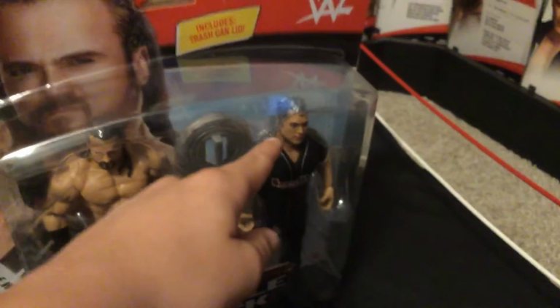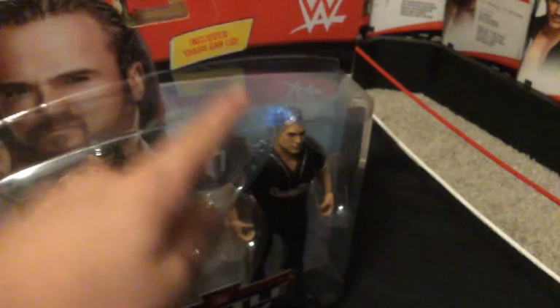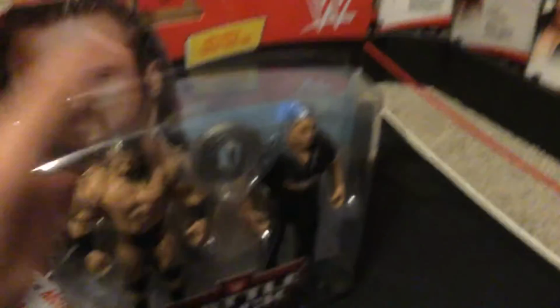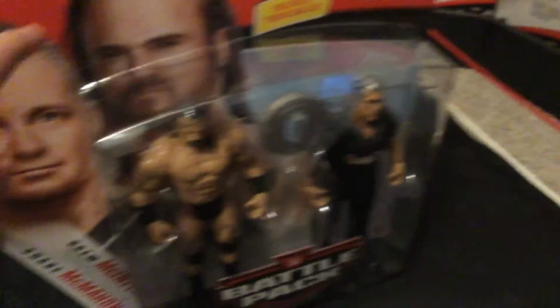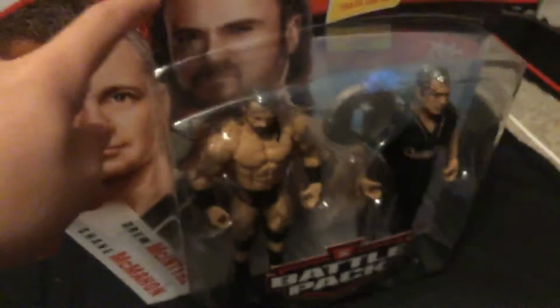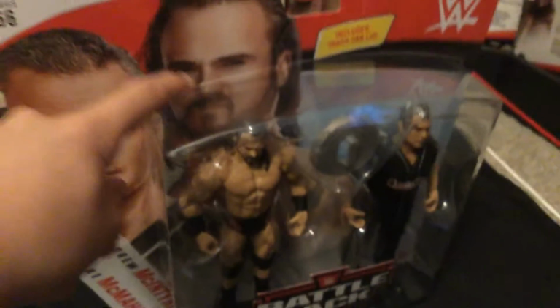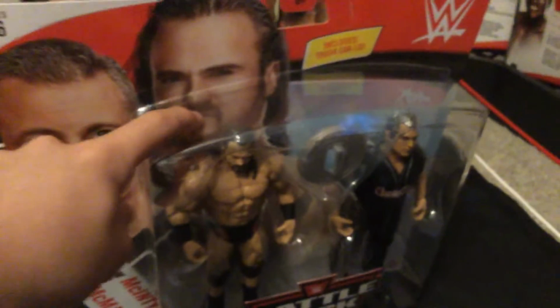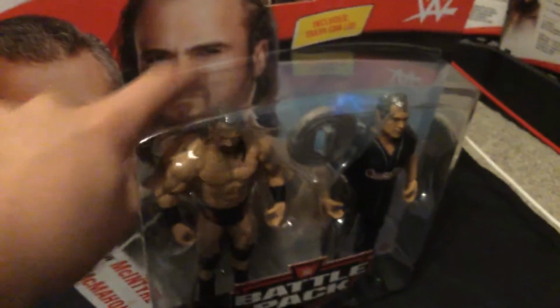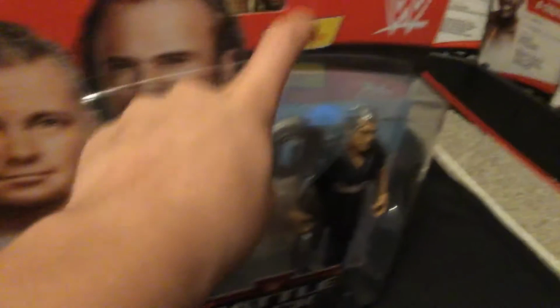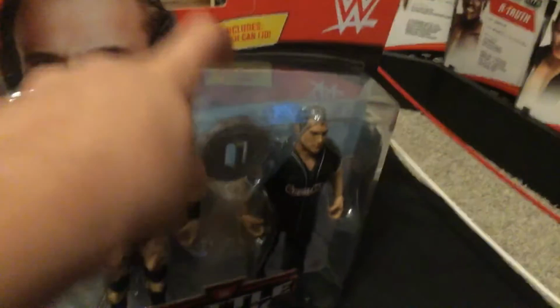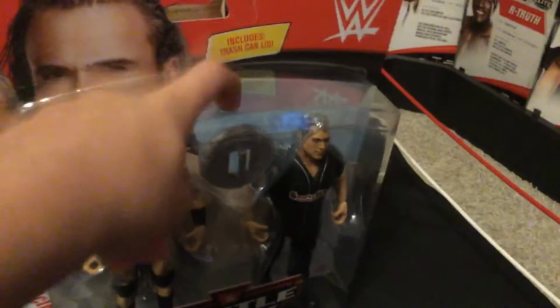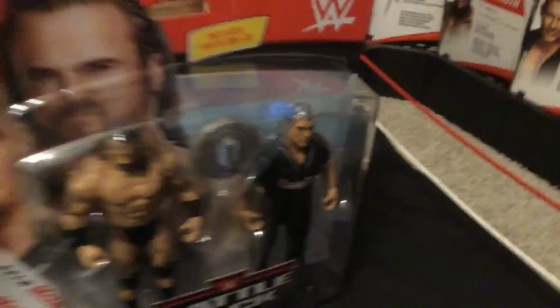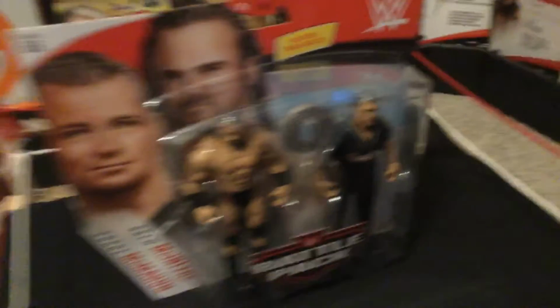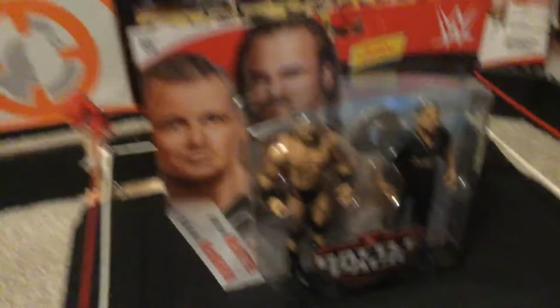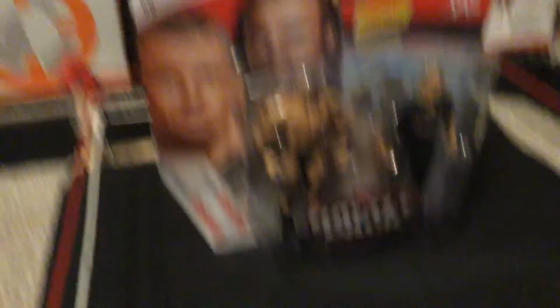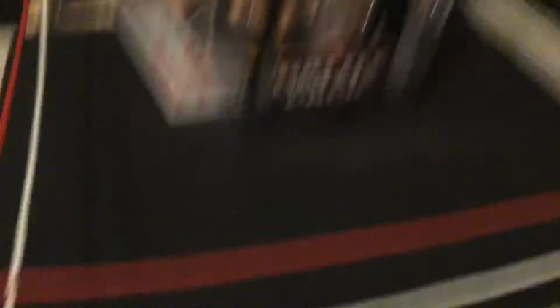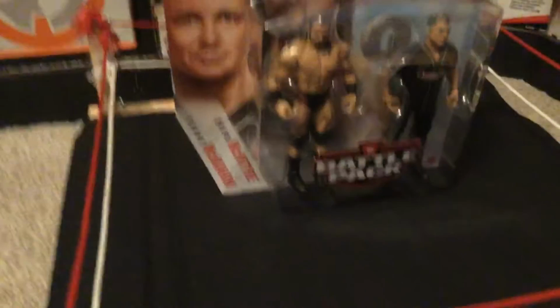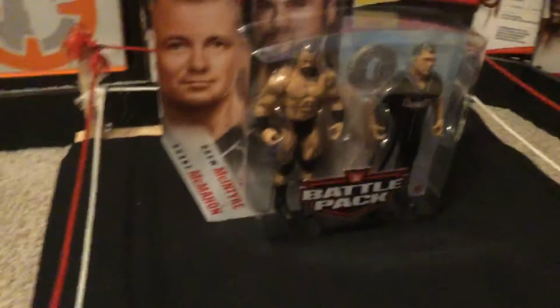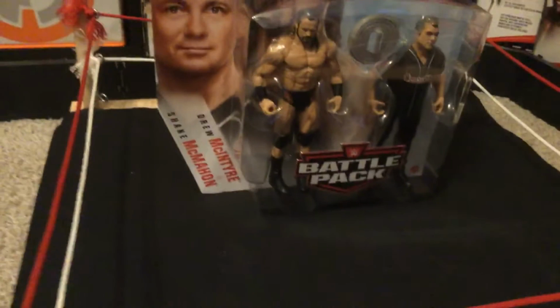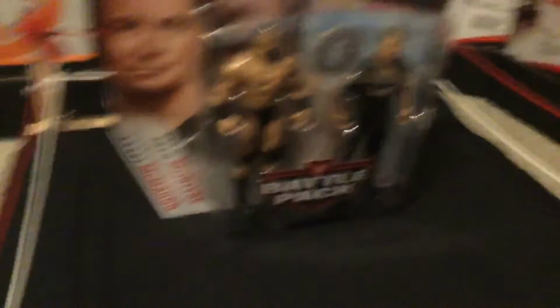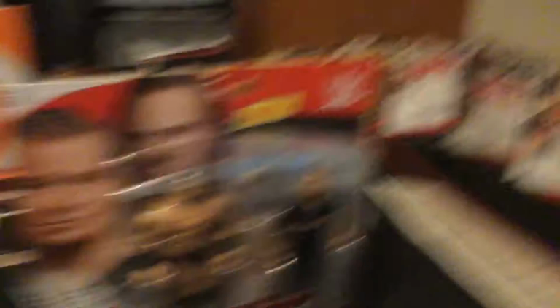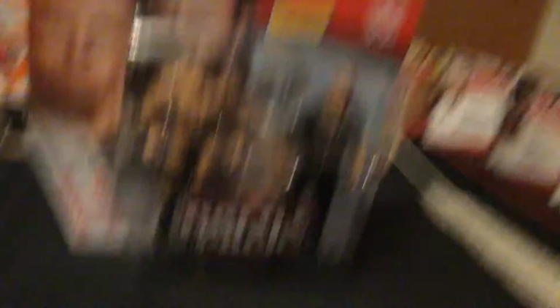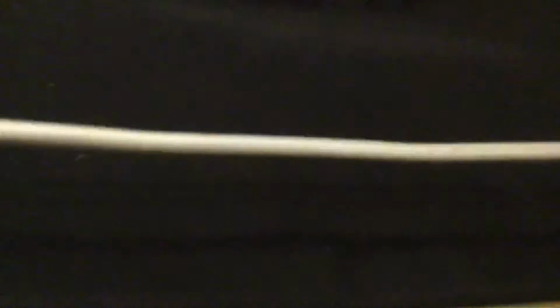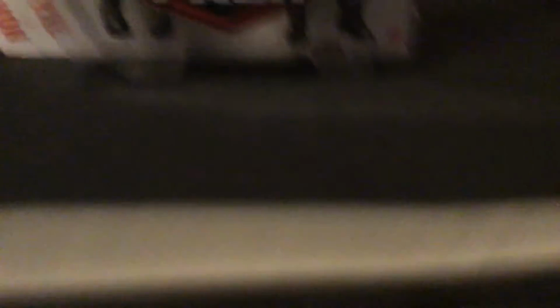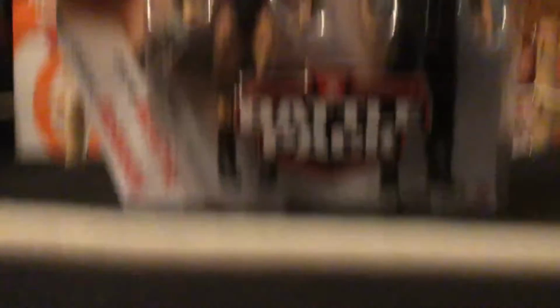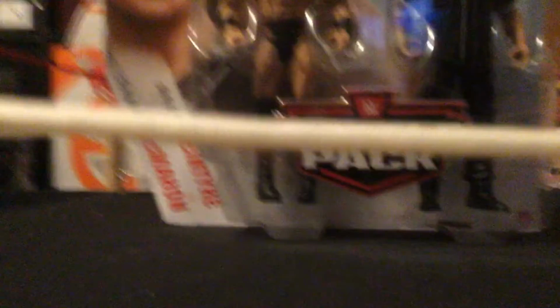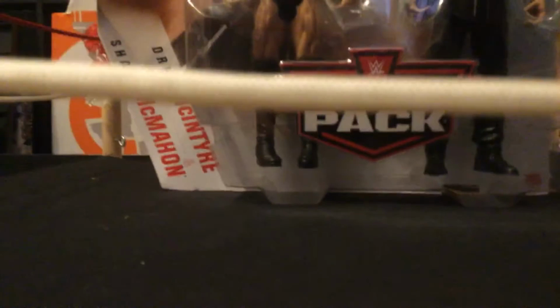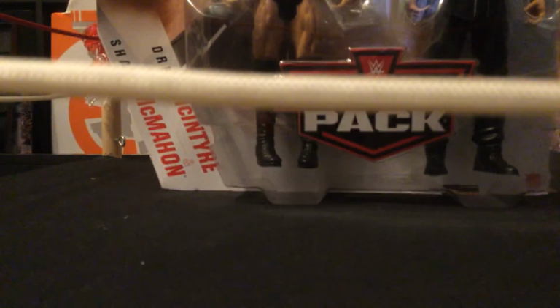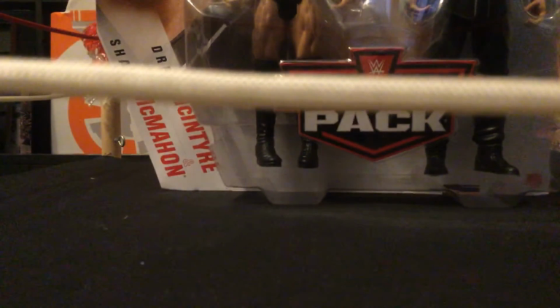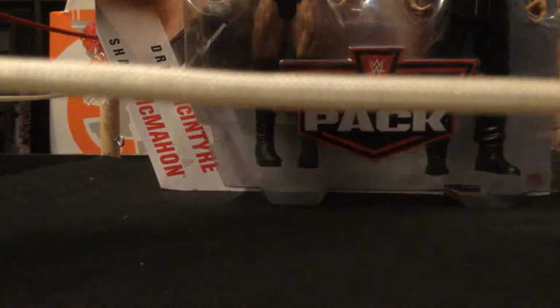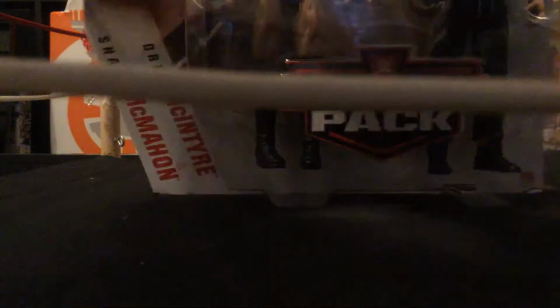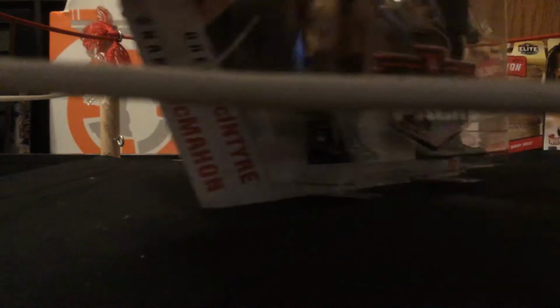There, Shane McMahon. This is Drew McIntyre. It comes with a trash can lid, and I'm just going to open it on camera, so let me get this open.